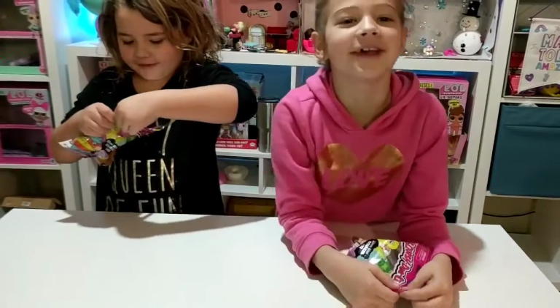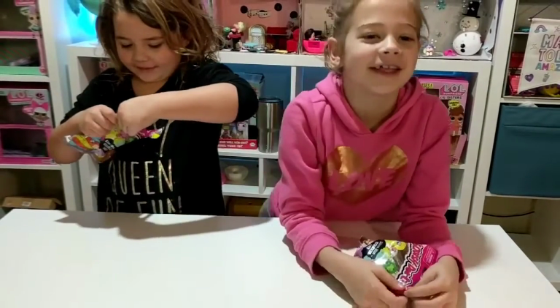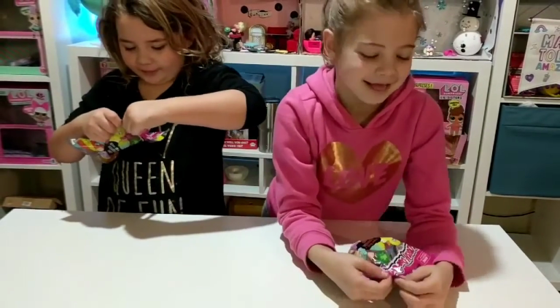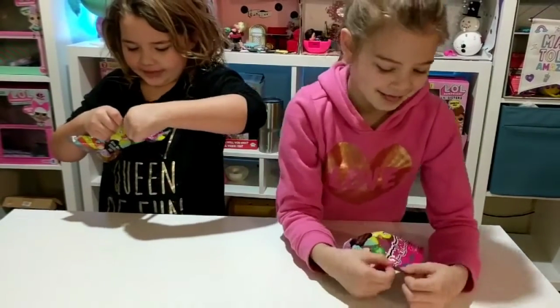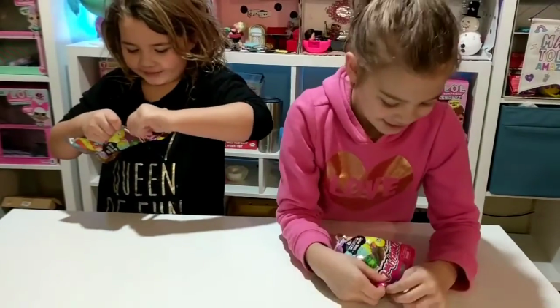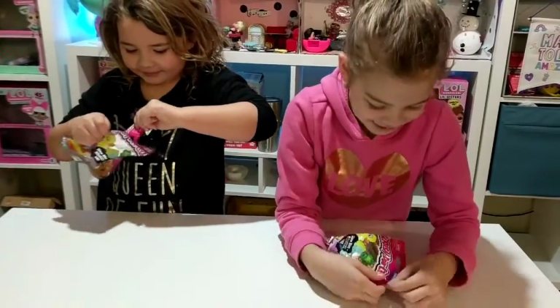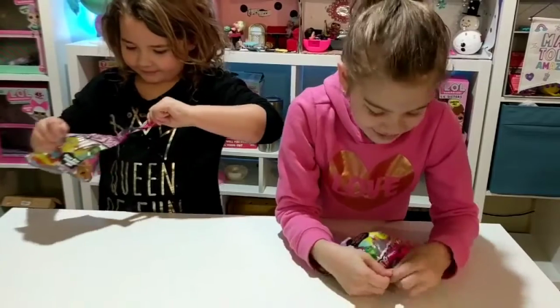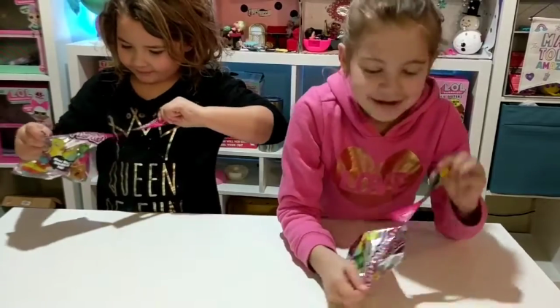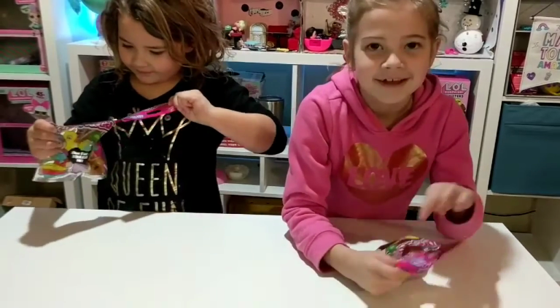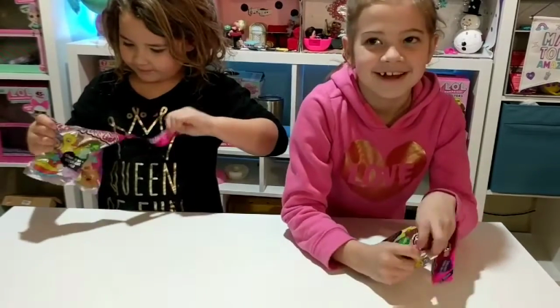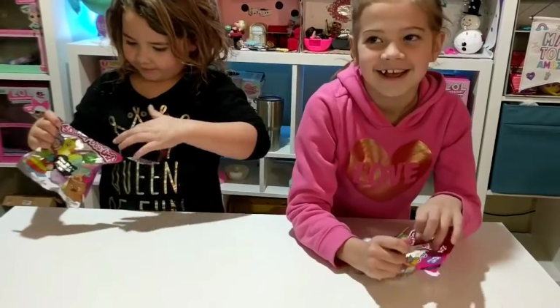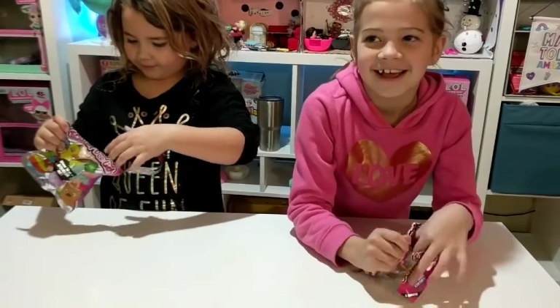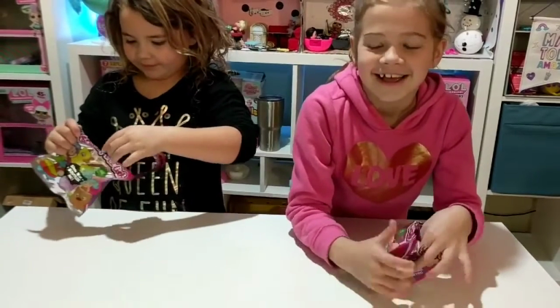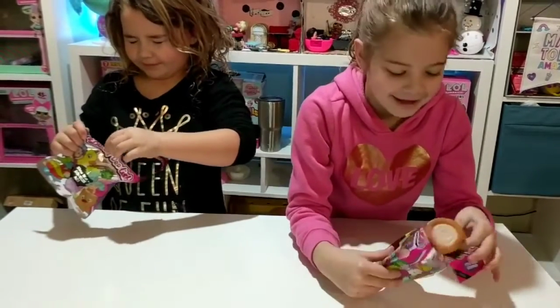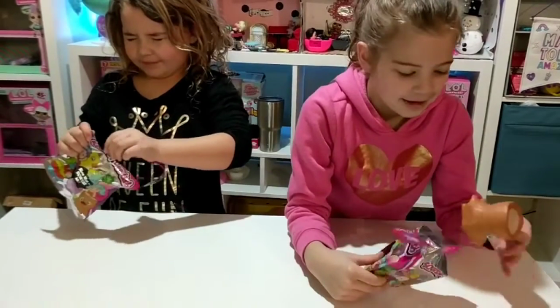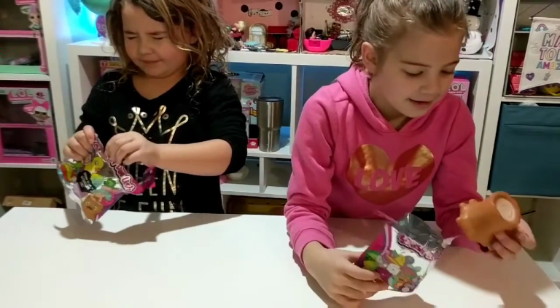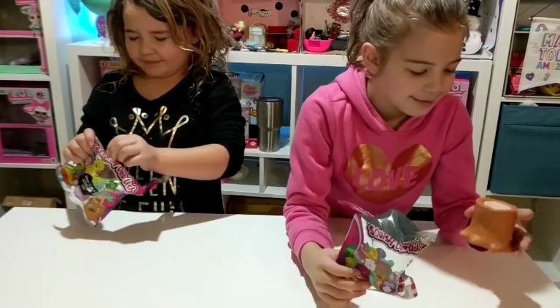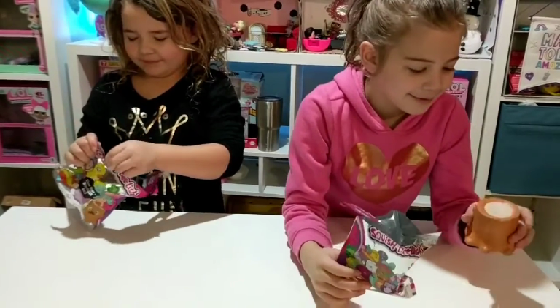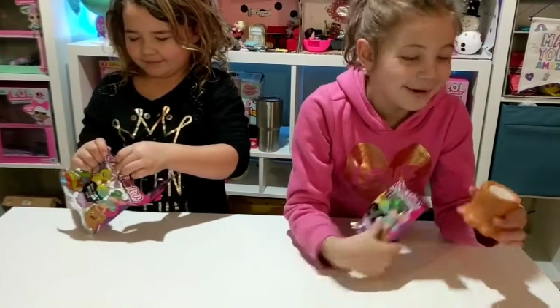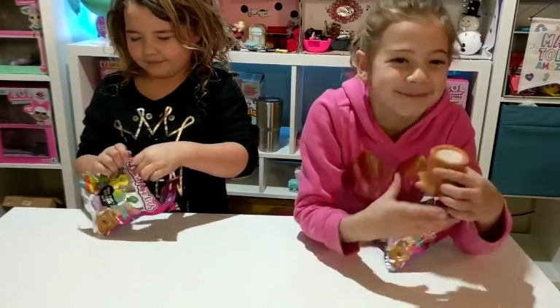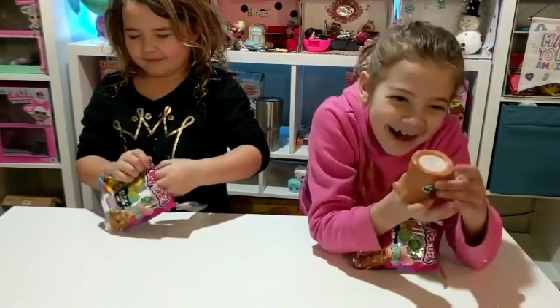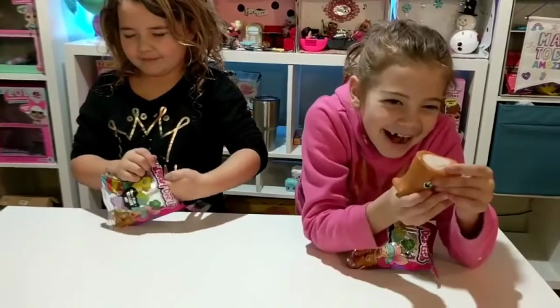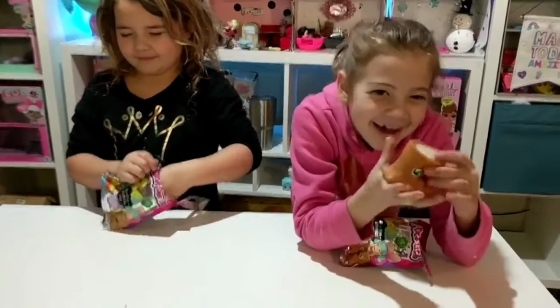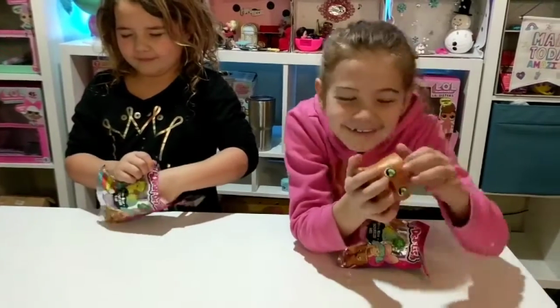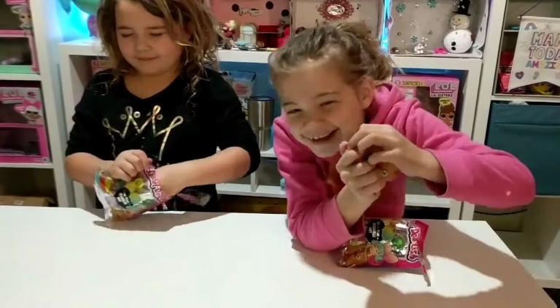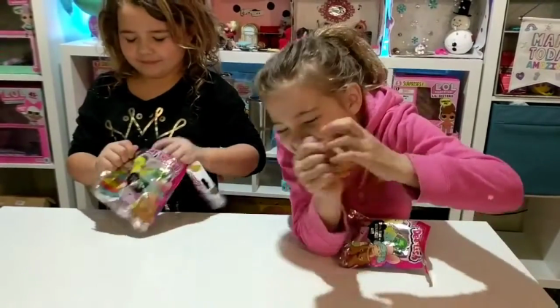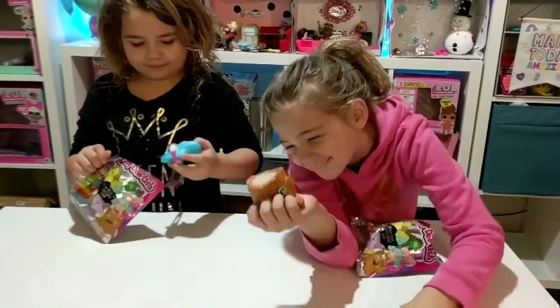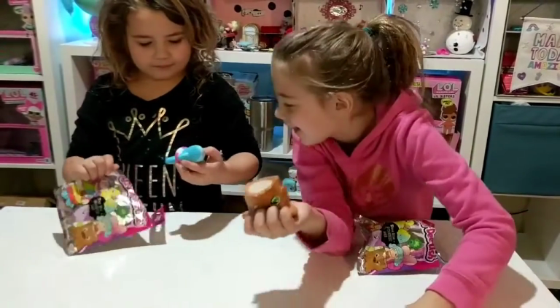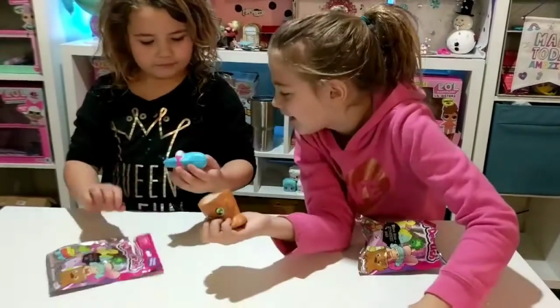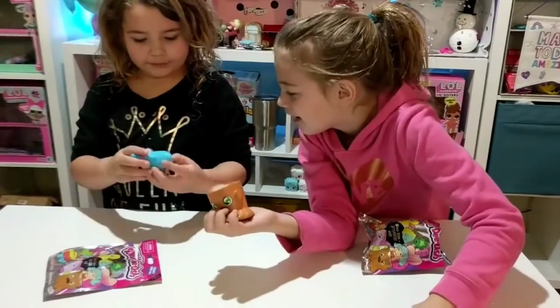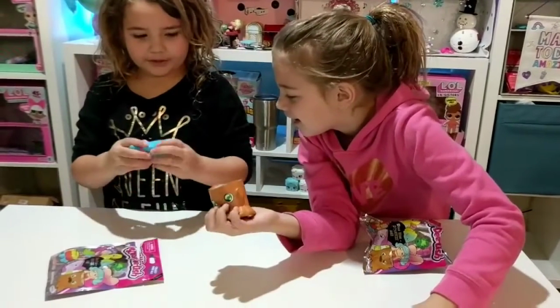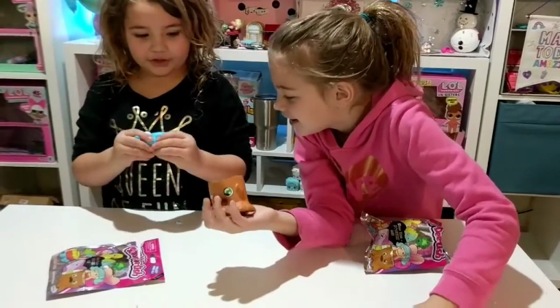Okay, all right, go ahead, let's open it up! I got the stump. I got a giant stump. You got a stump? I got a shark.